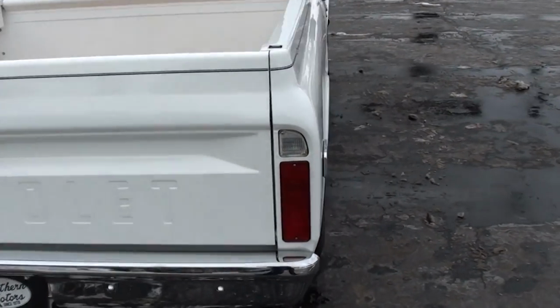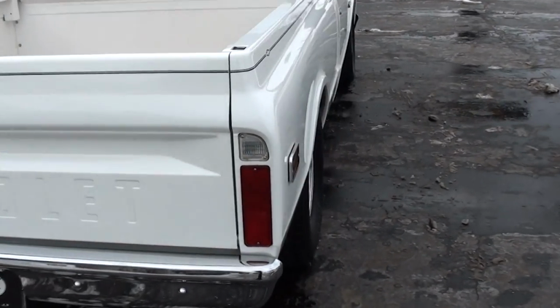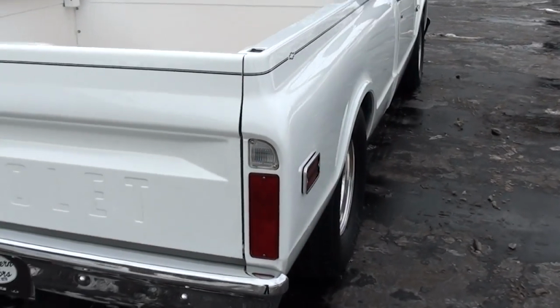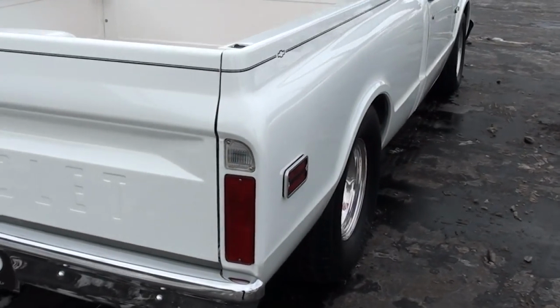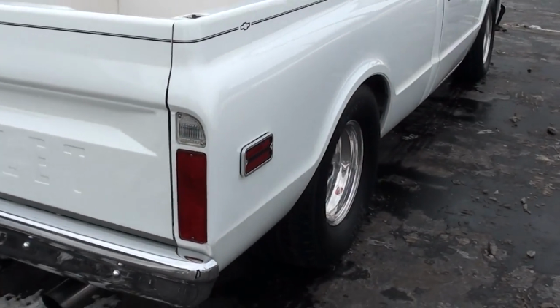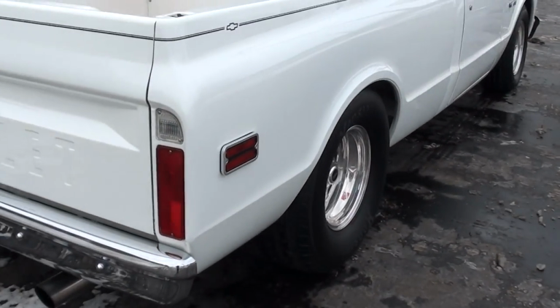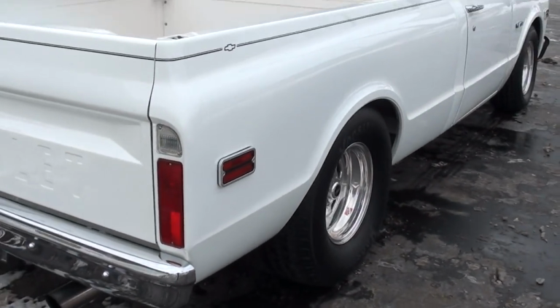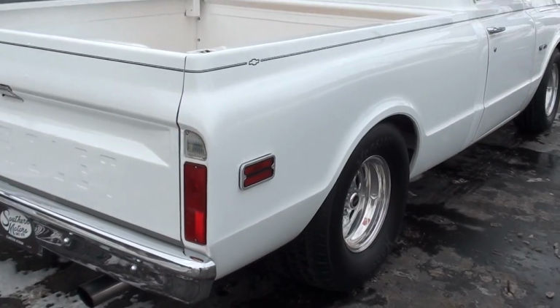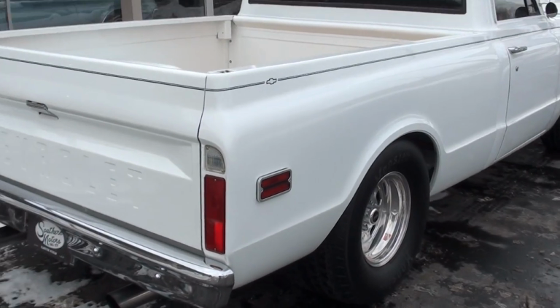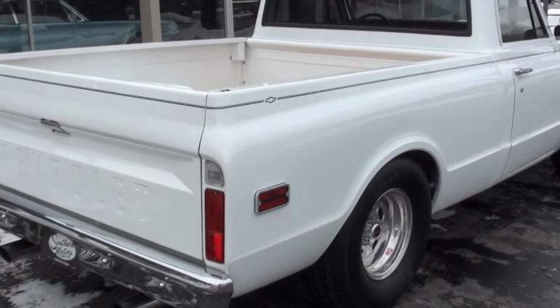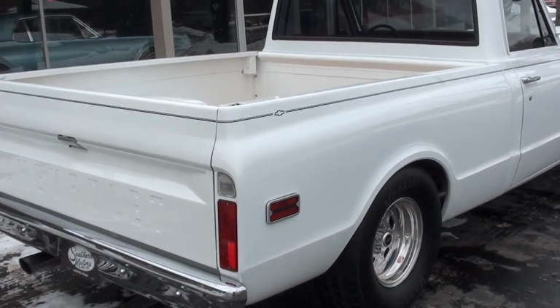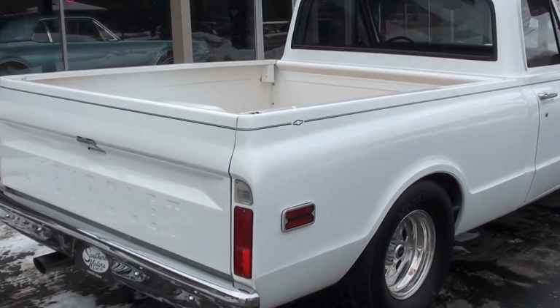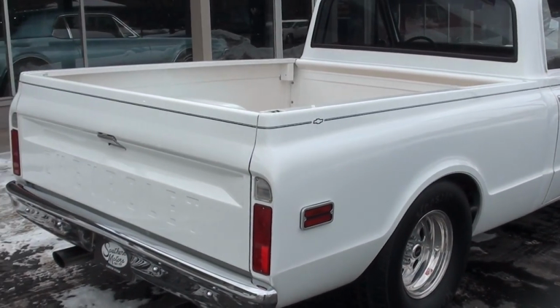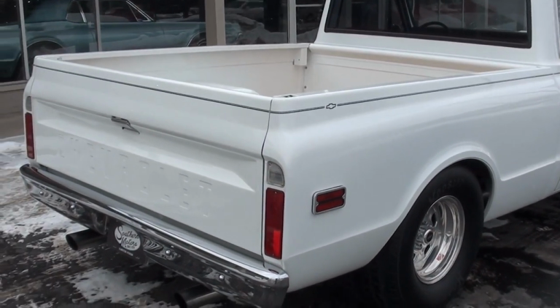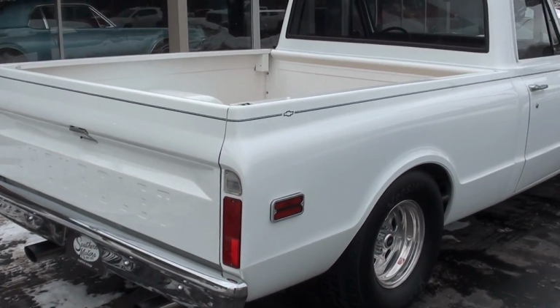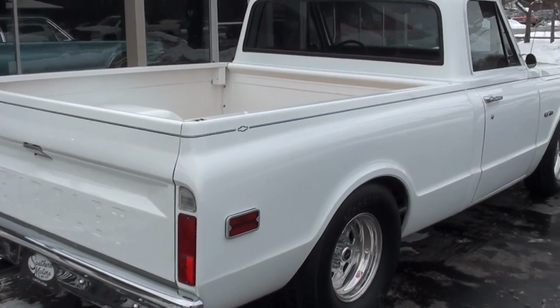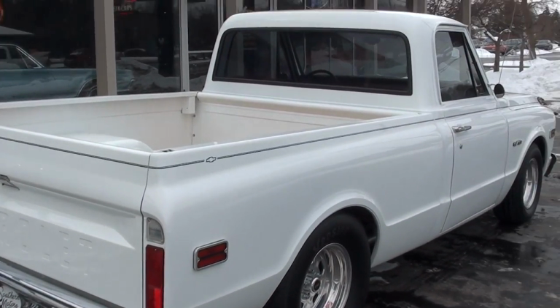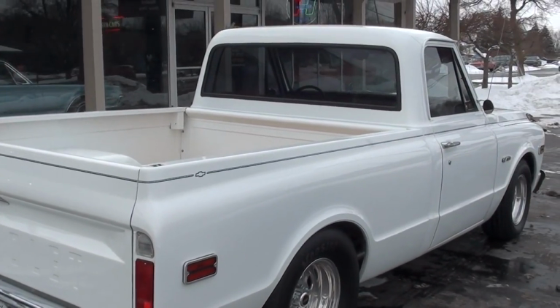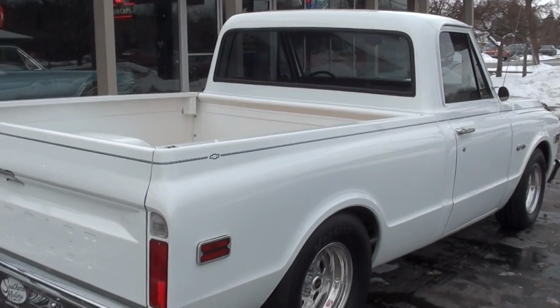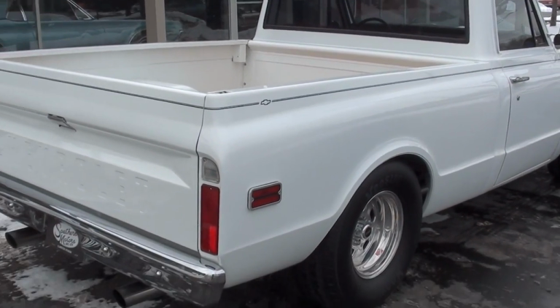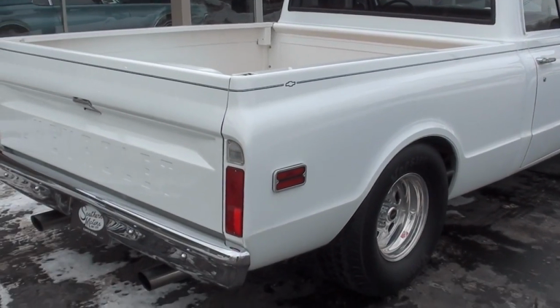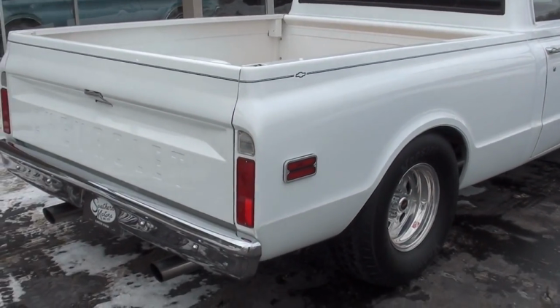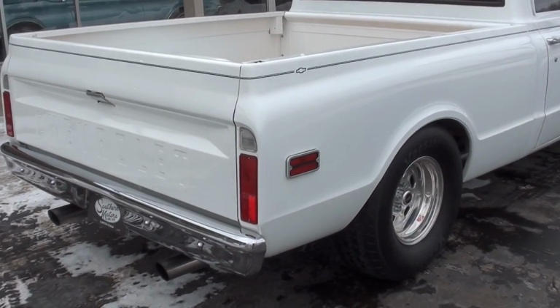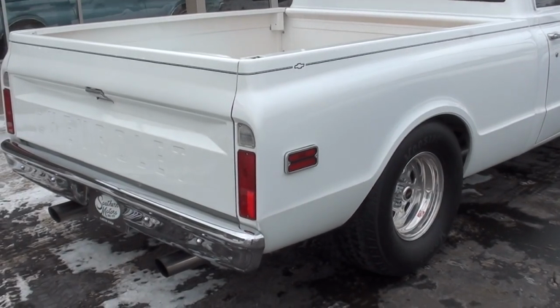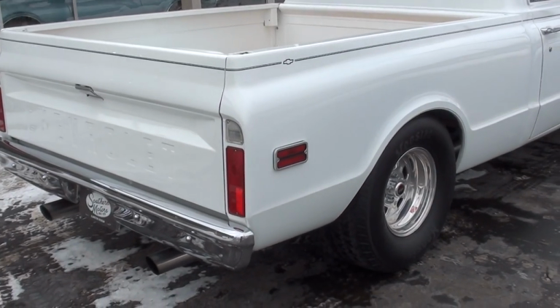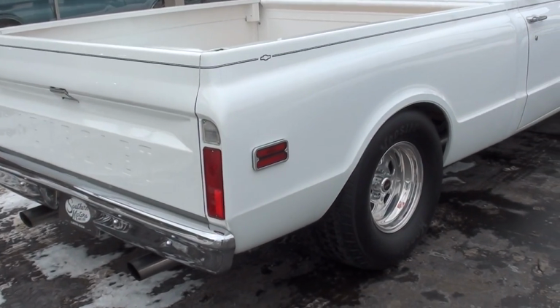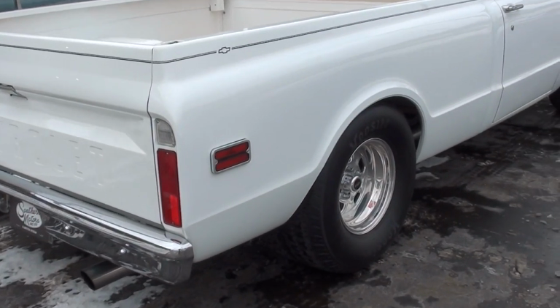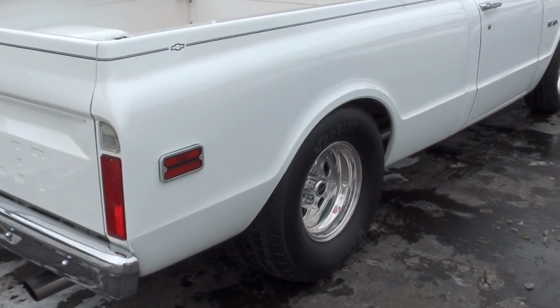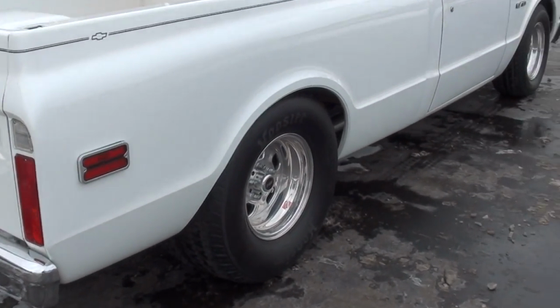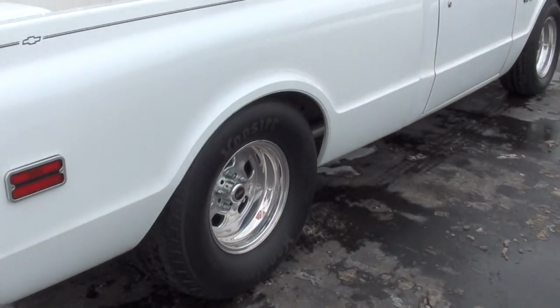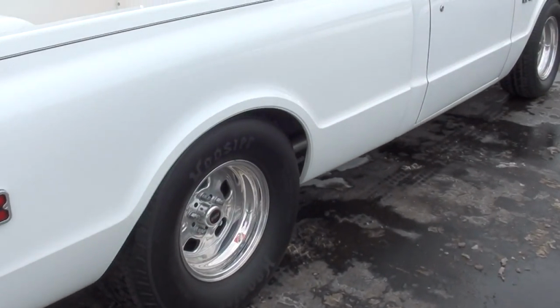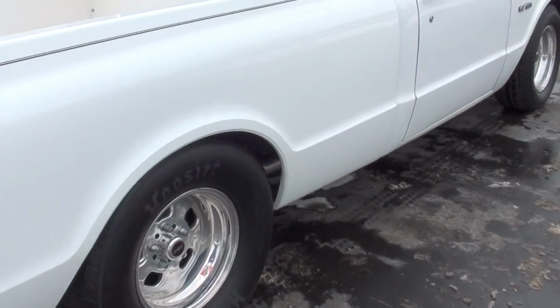It's got a narrowed rear end in it. It's Pro Street. I think those are 31 by 16 and a half inch rears on it - those are Hoosier Pro Street radials on the back.